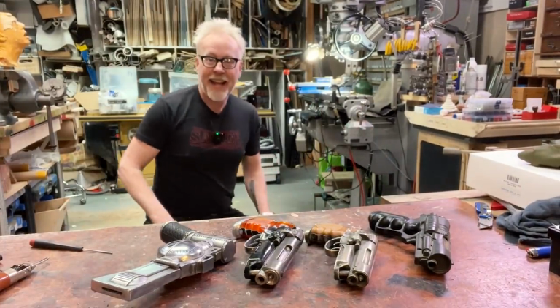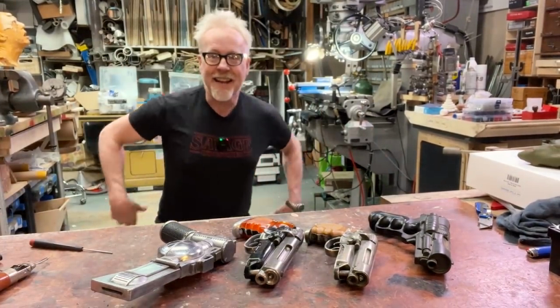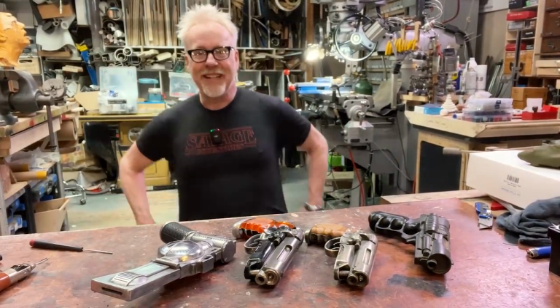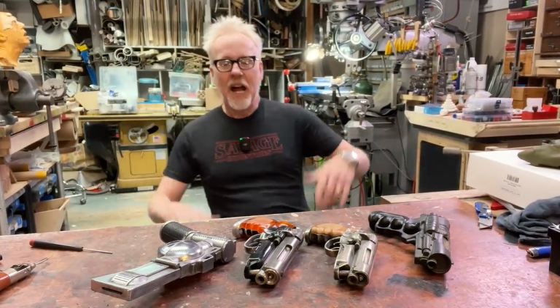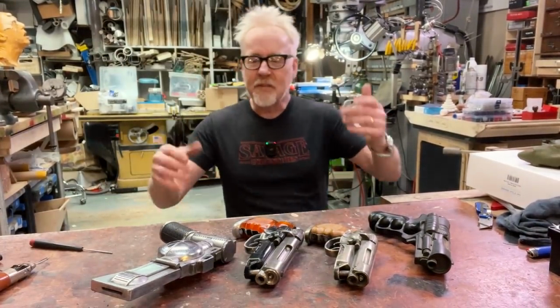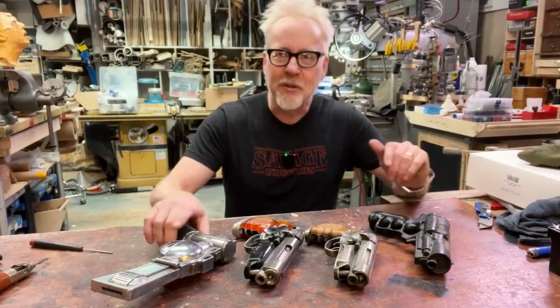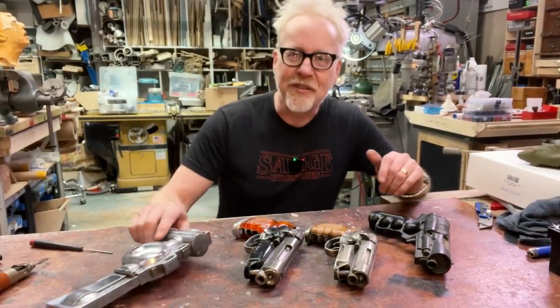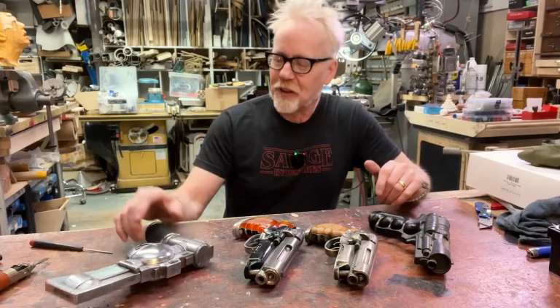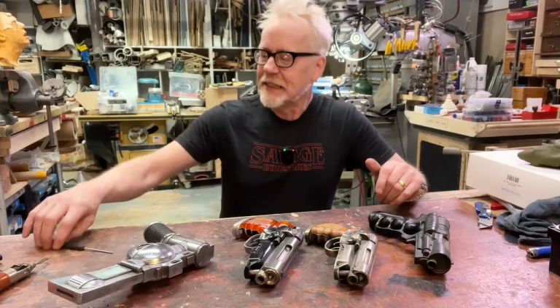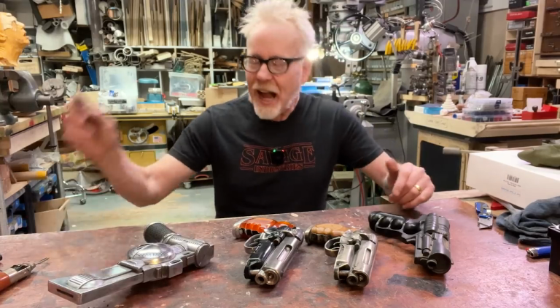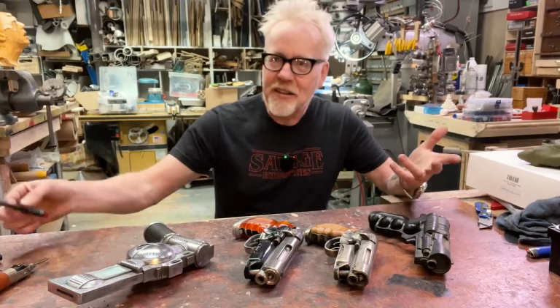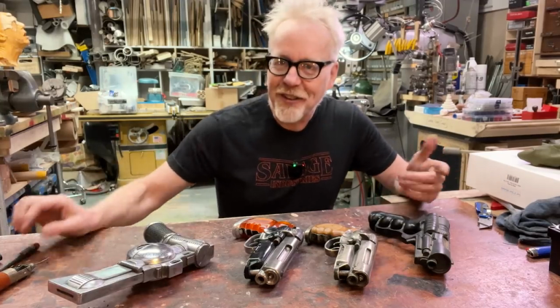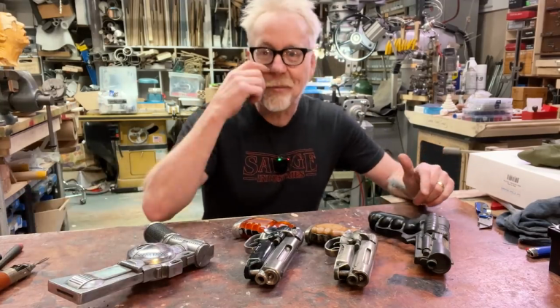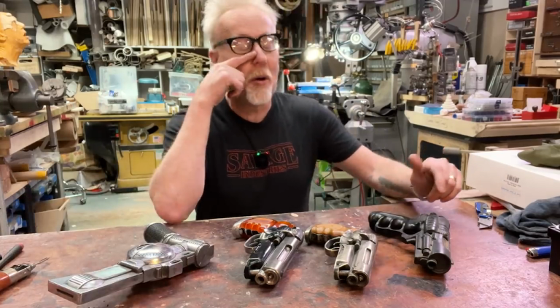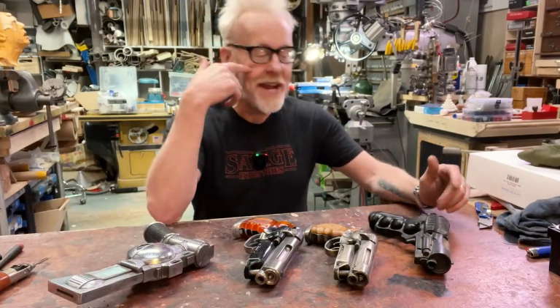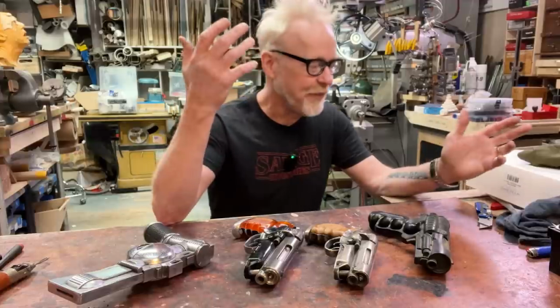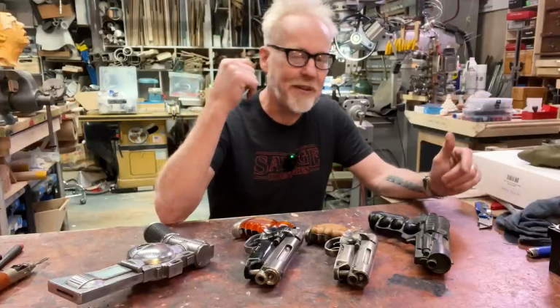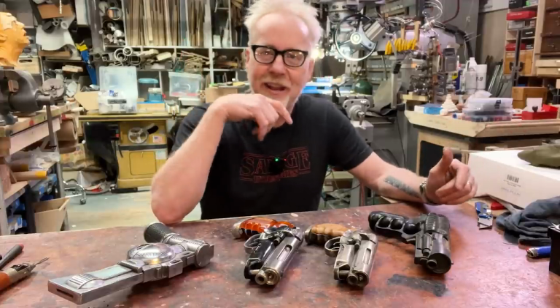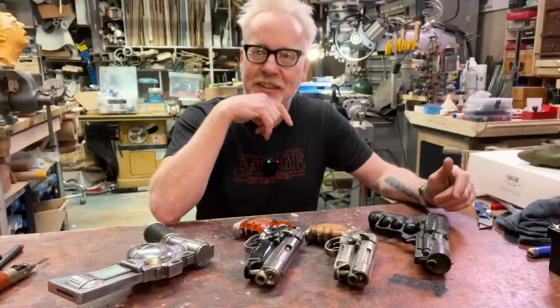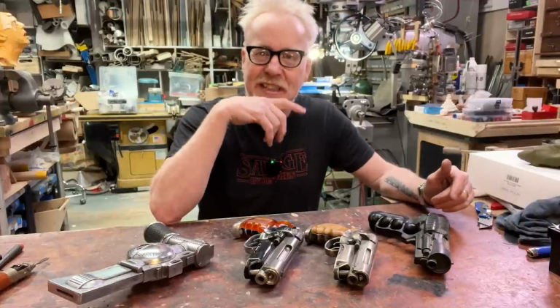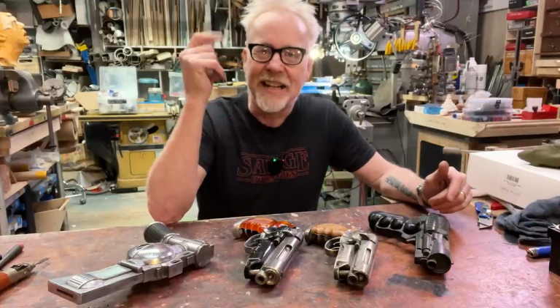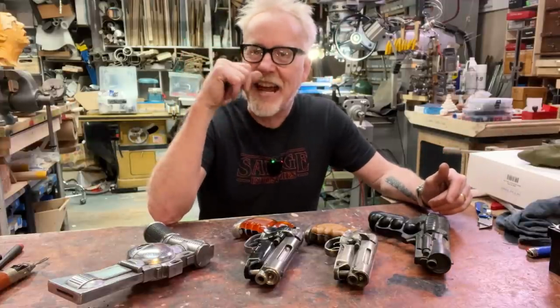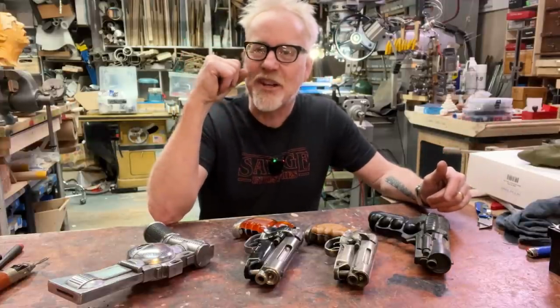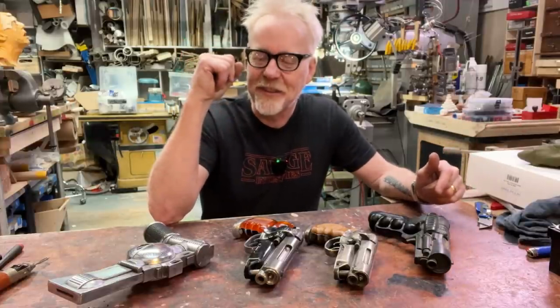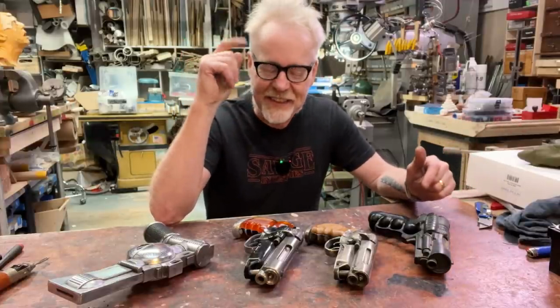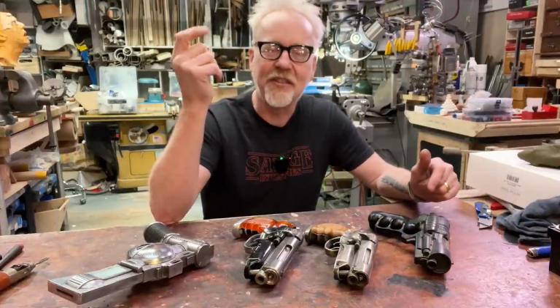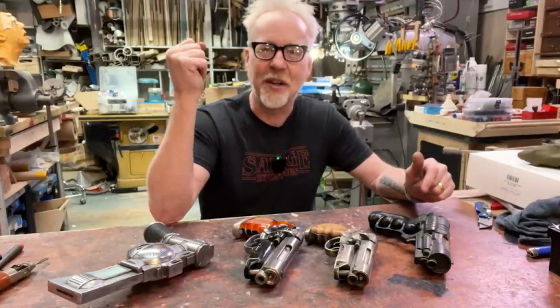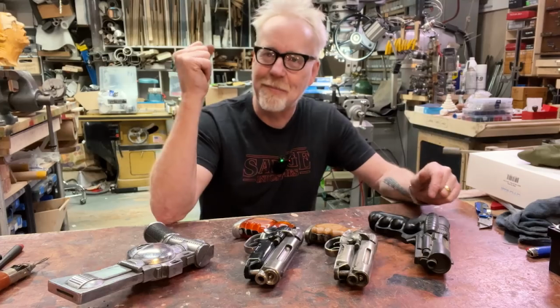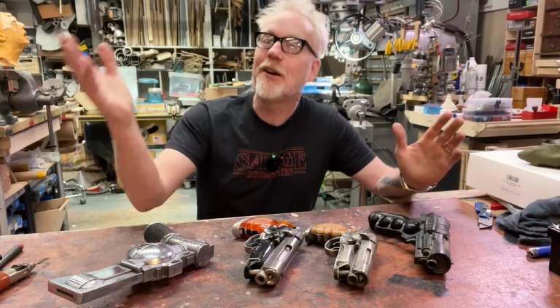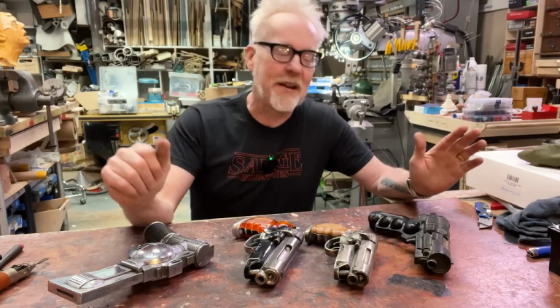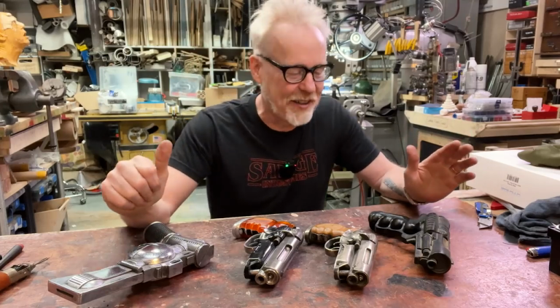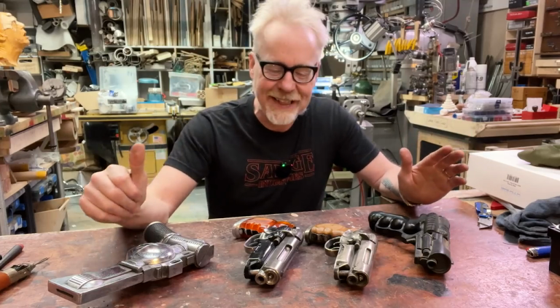Hey everybody, I've got some Blade Runner blasters in front of me. I have done videos like this before — compendiums of my Blade Runner blaster collection — and I've just added another one to the collection, so I thought it bears going back to the beginning.